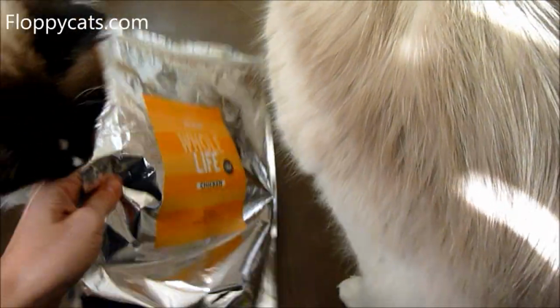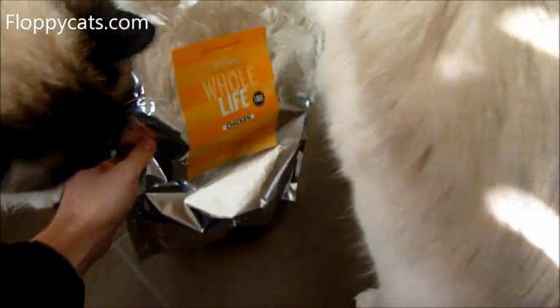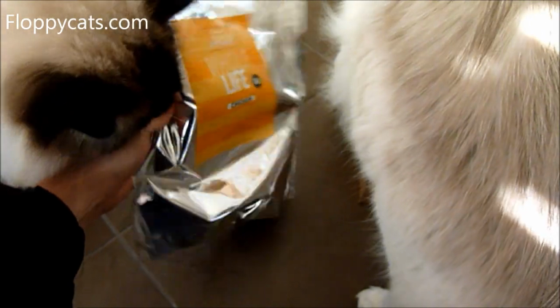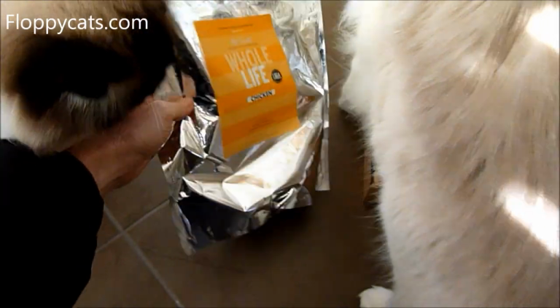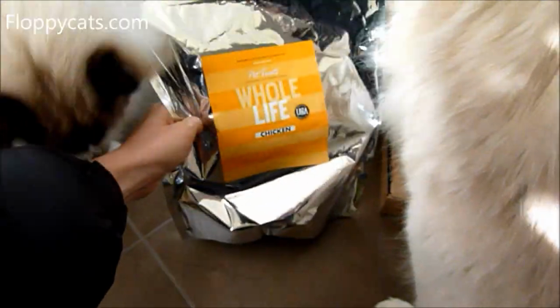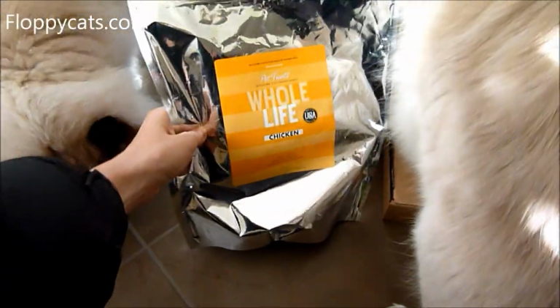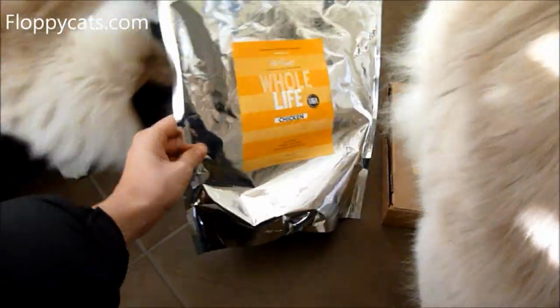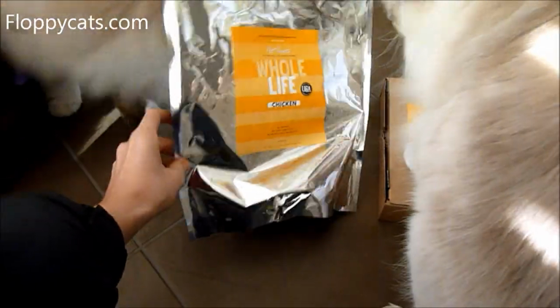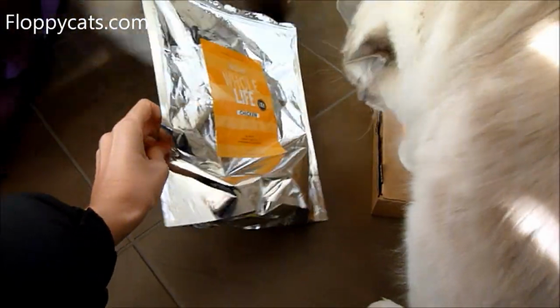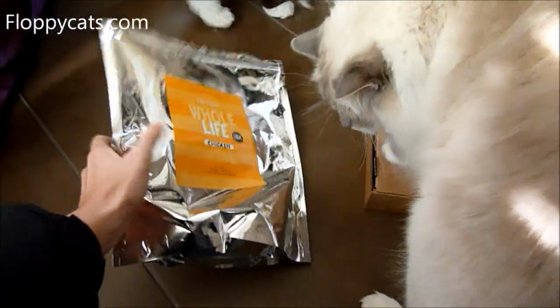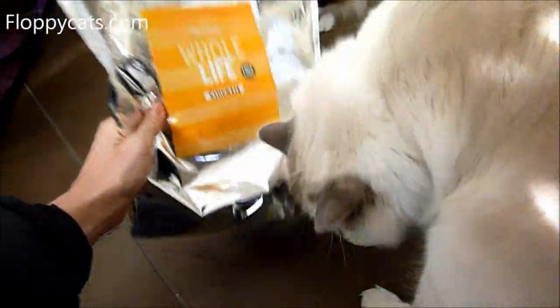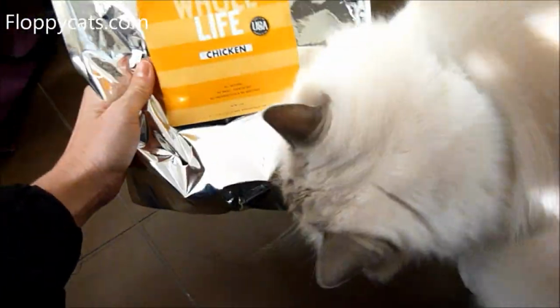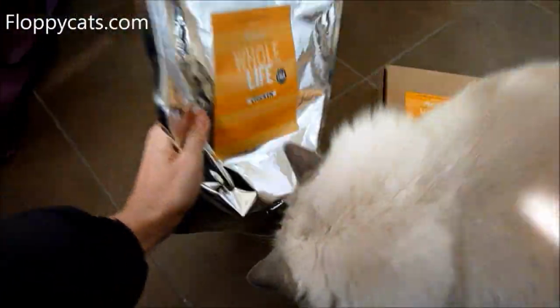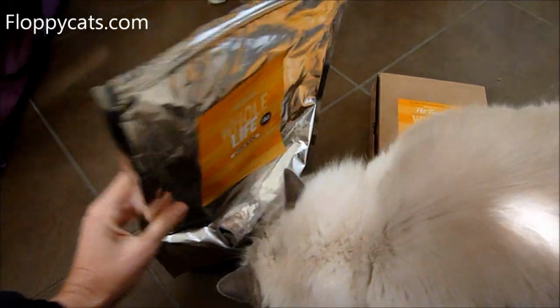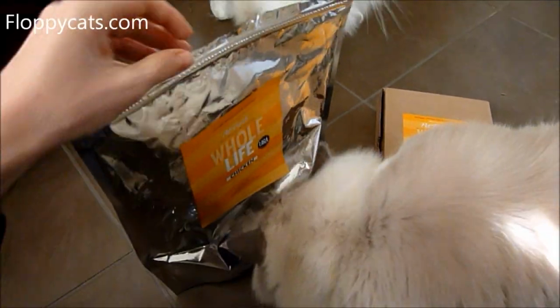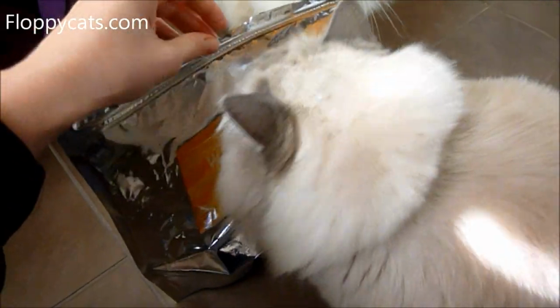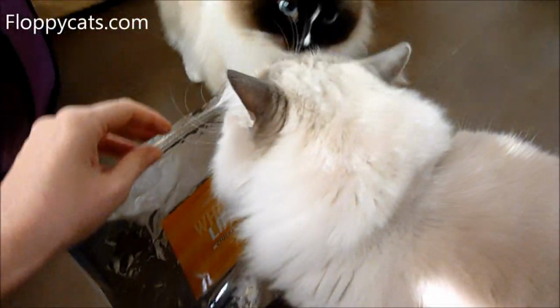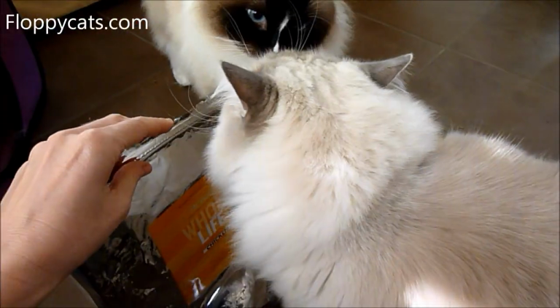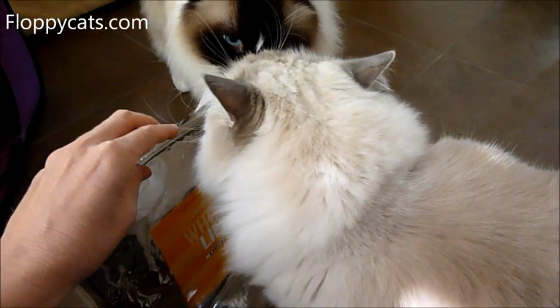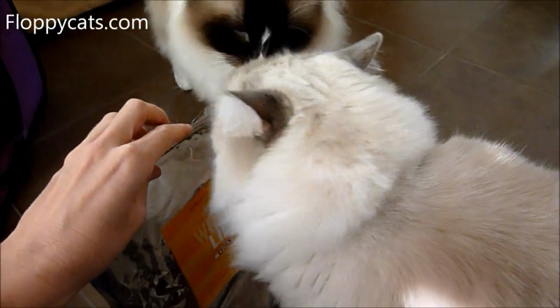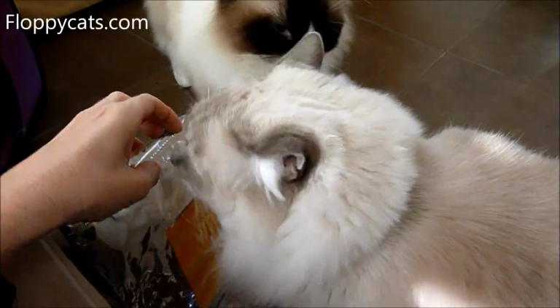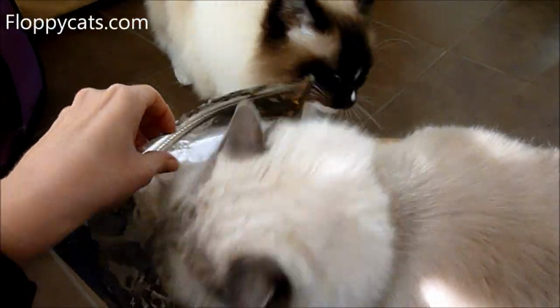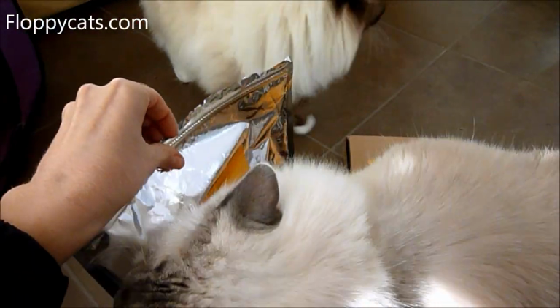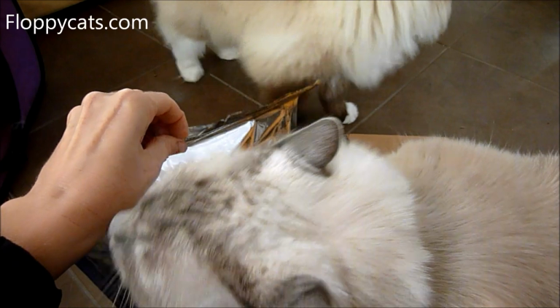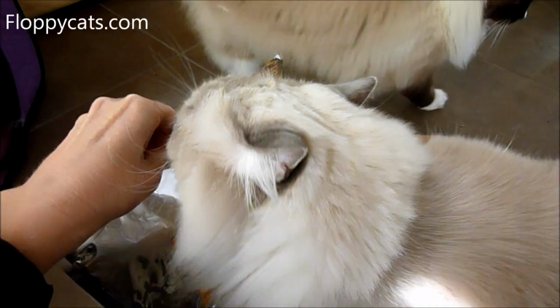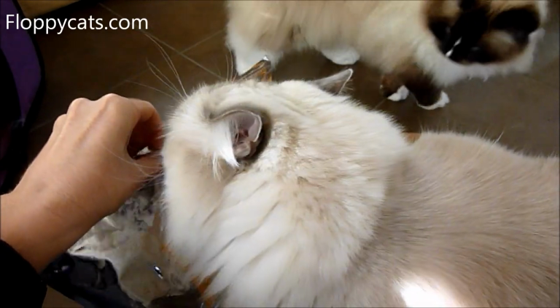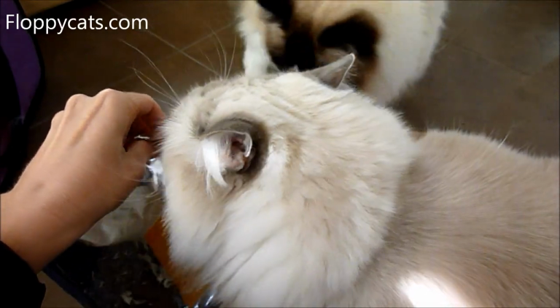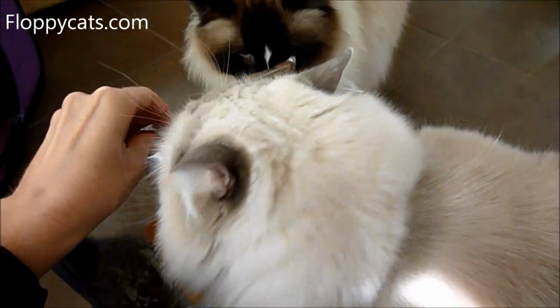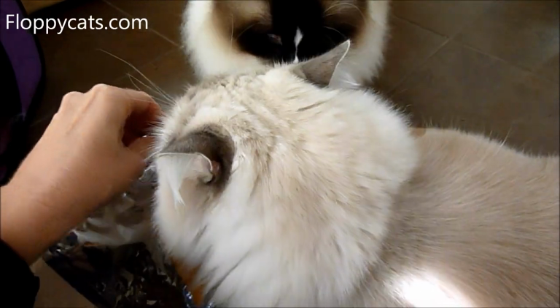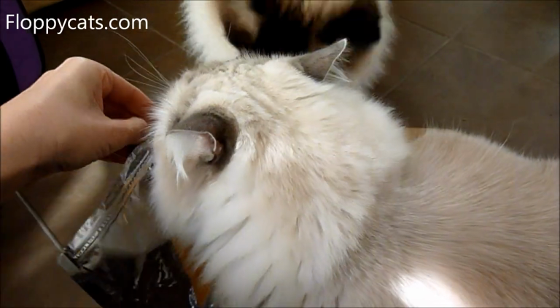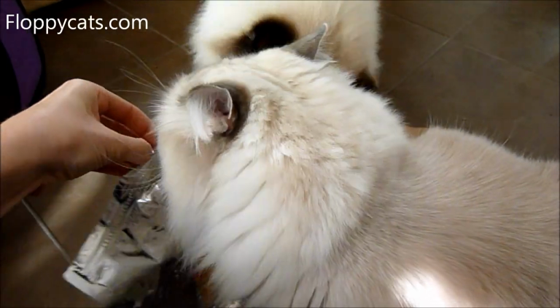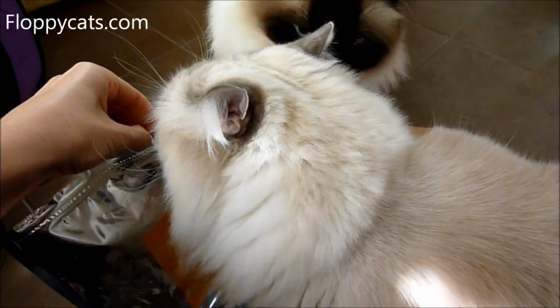Whole Life Pet Treats come in these kind of bags when you buy the big 21-ounce size. They're freeze-dried treats. They're pure muscle — just the muscle meat of the chicken that is freeze-dried.